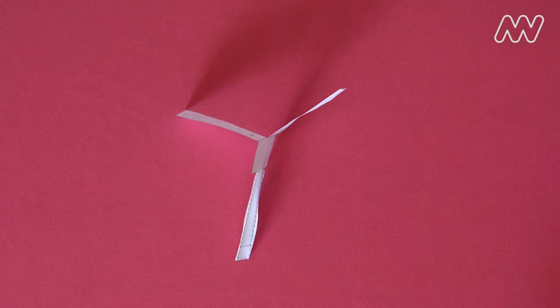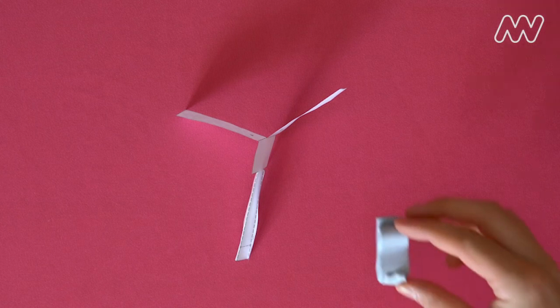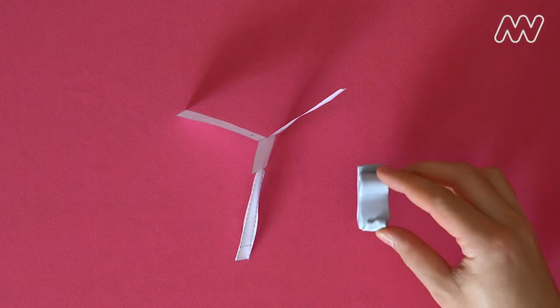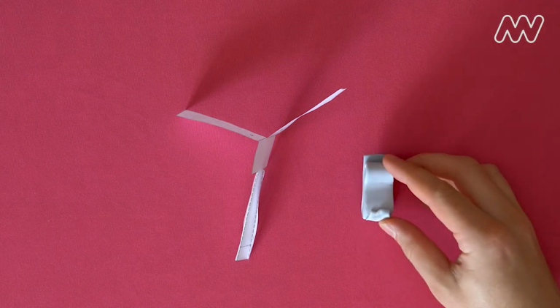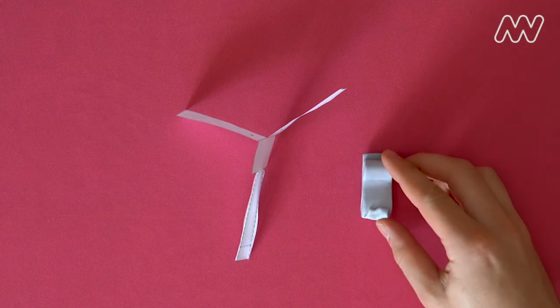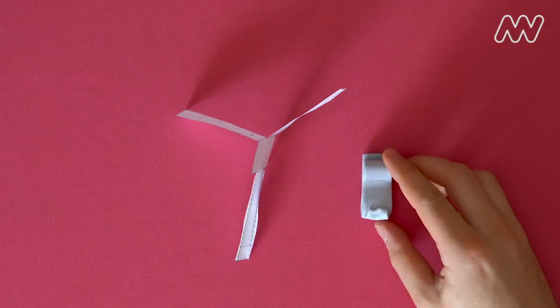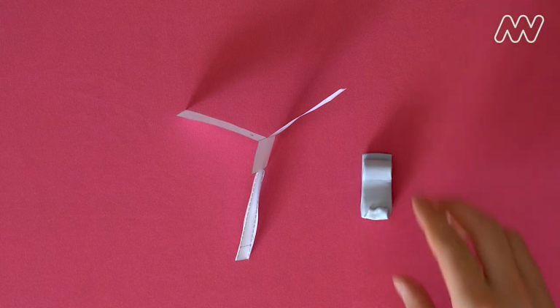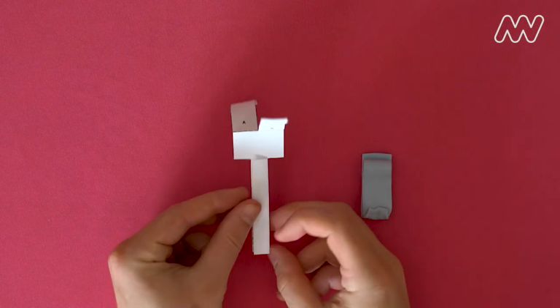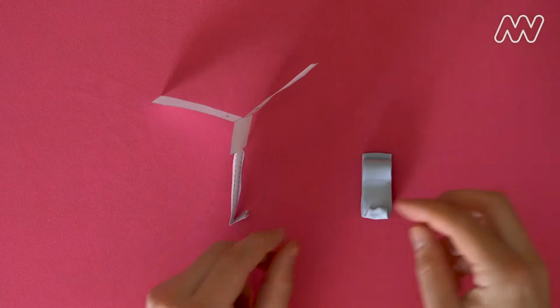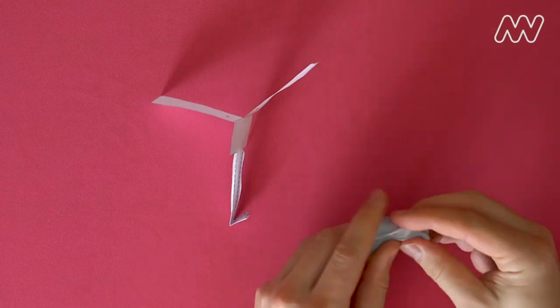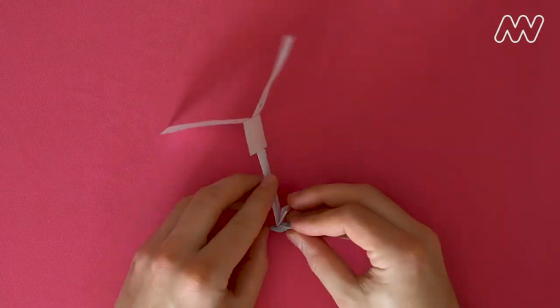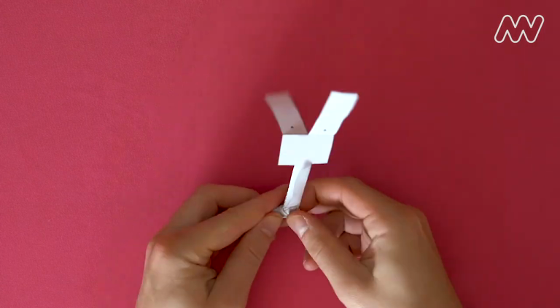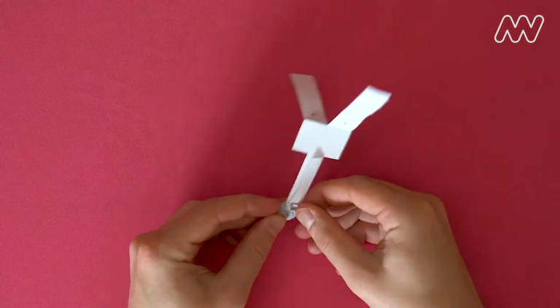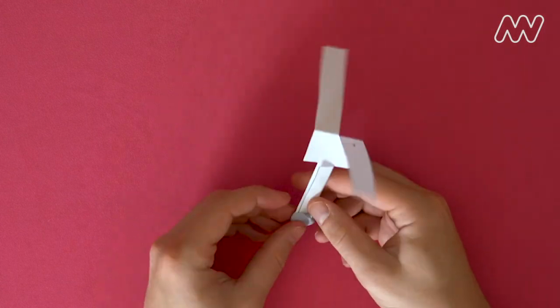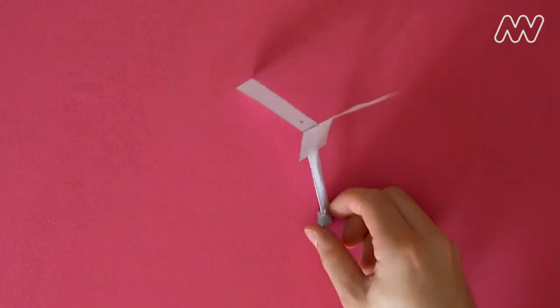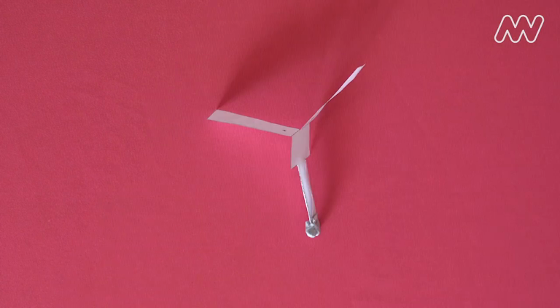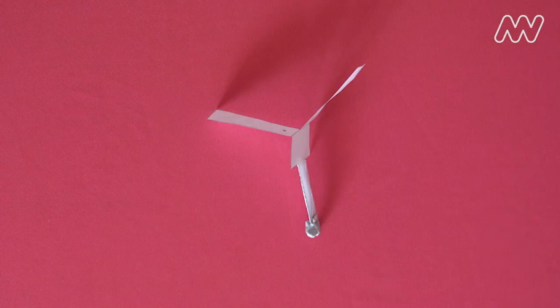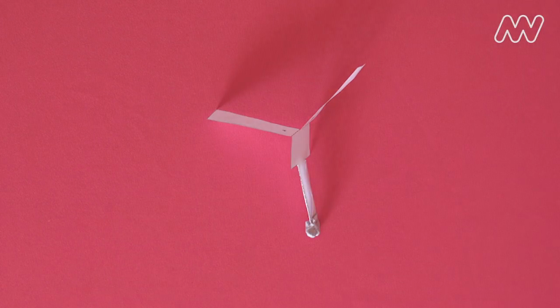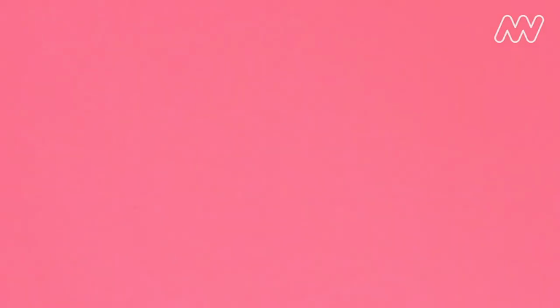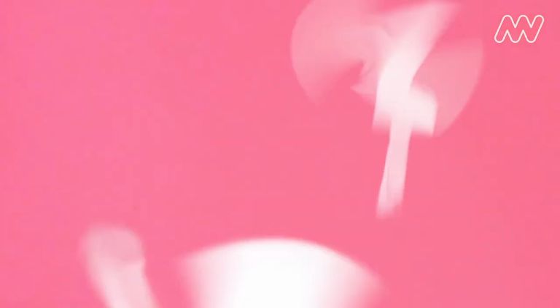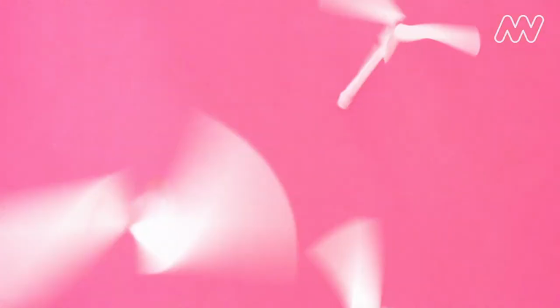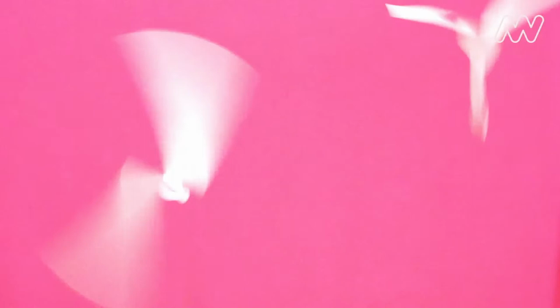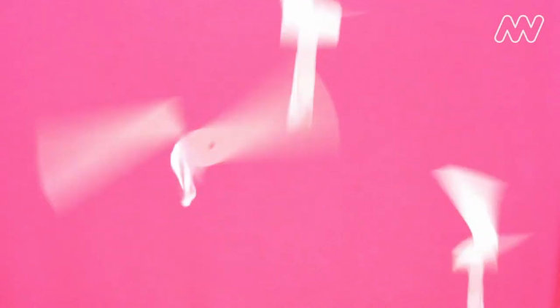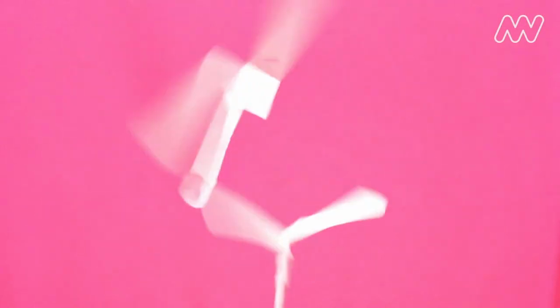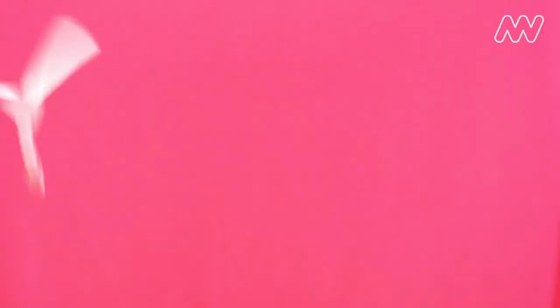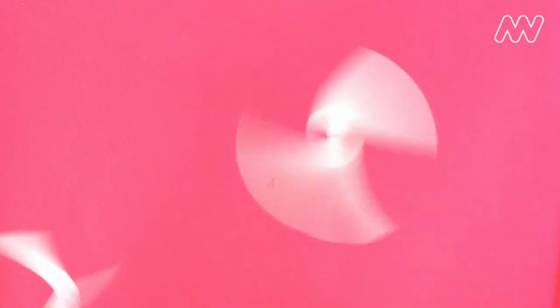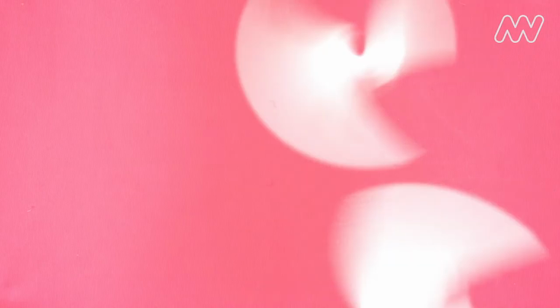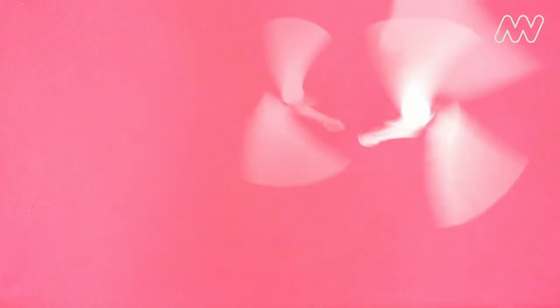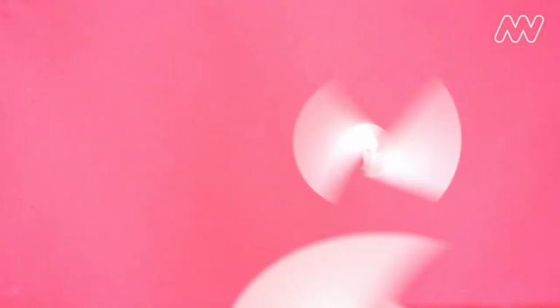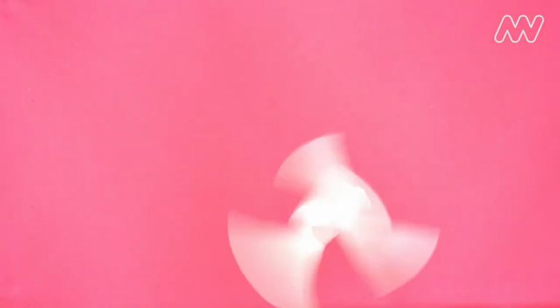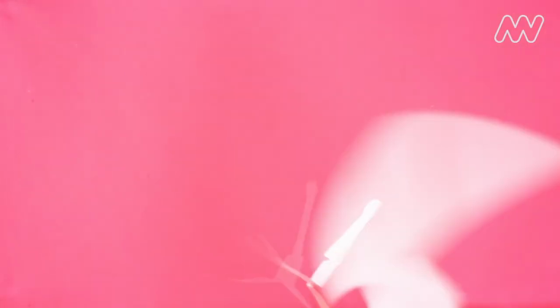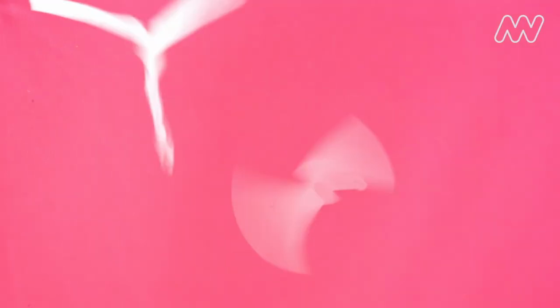Add on a paper clip or the blu-tack to the bottom to add some weight. Now you're ready for launch. Notice how the whirligig hovers and spins slowly as it falls through the air. Beautiful.